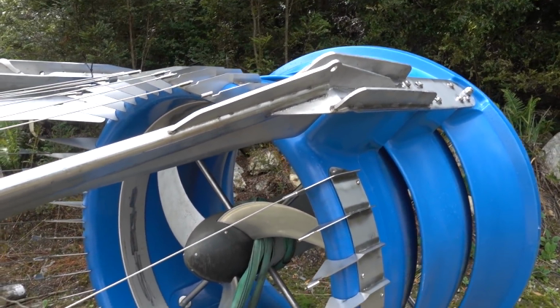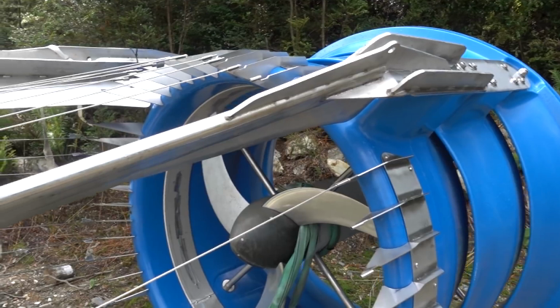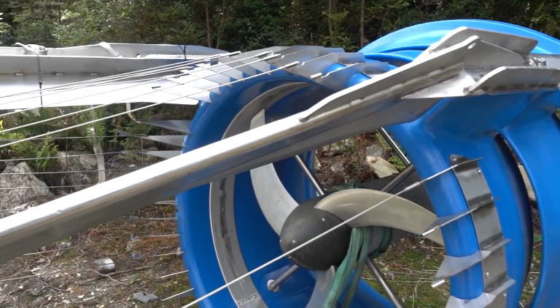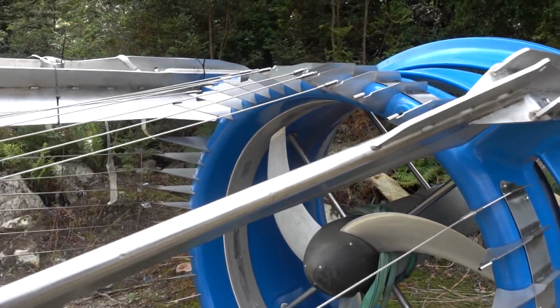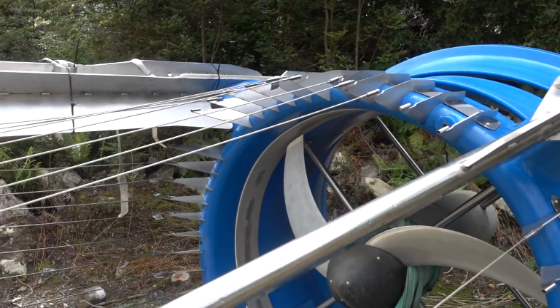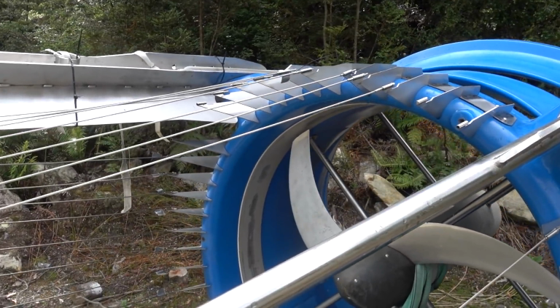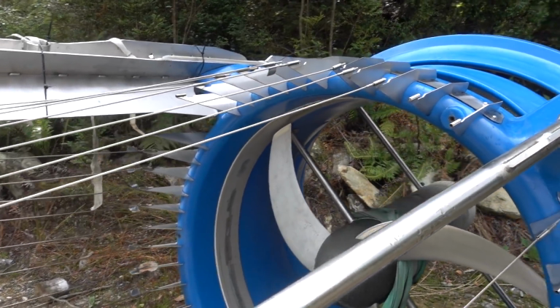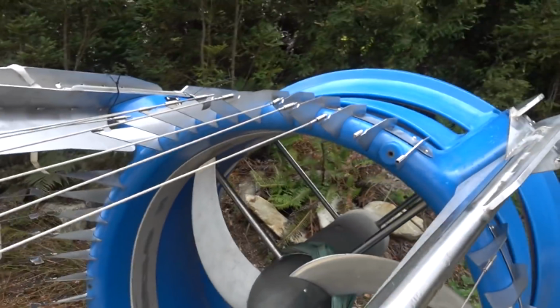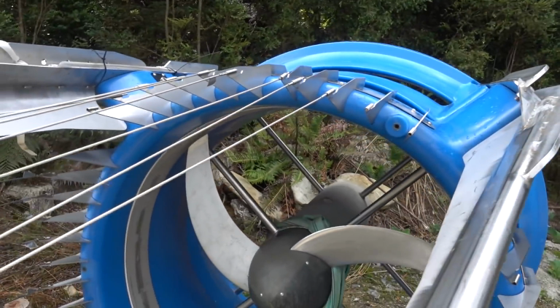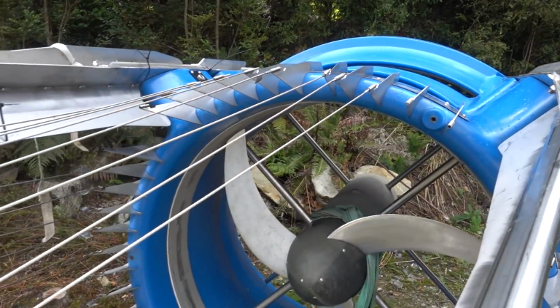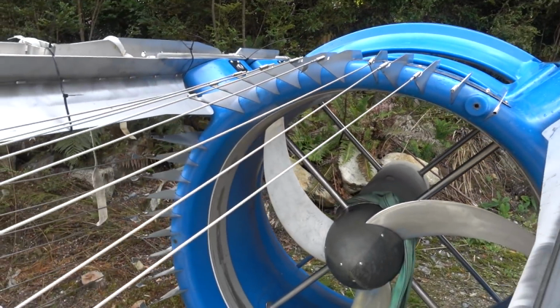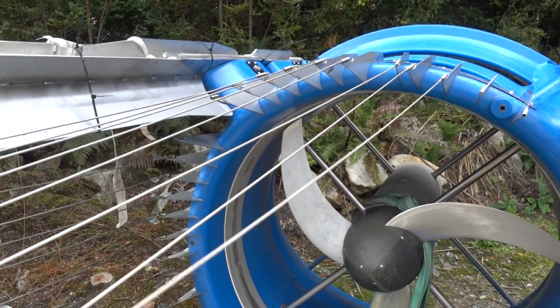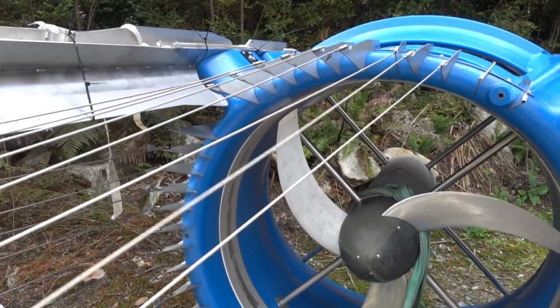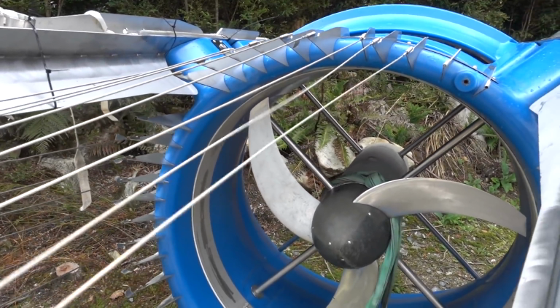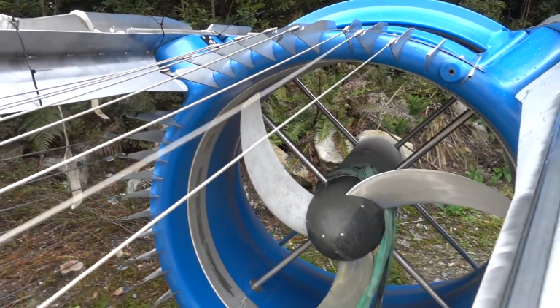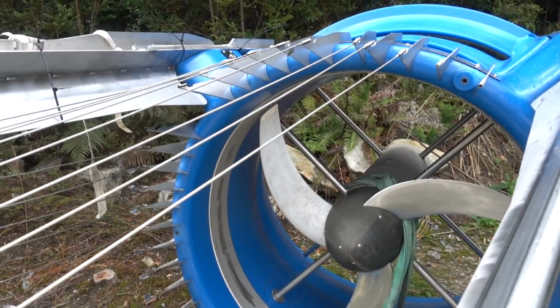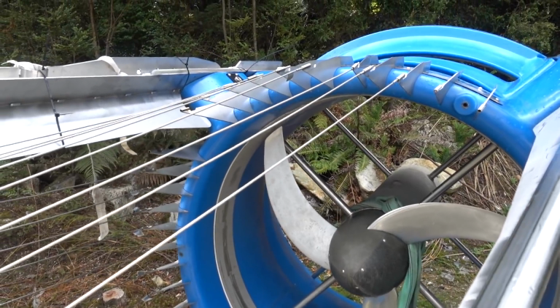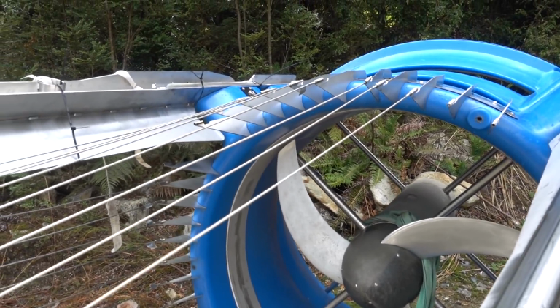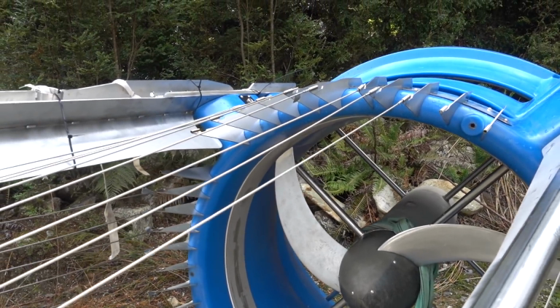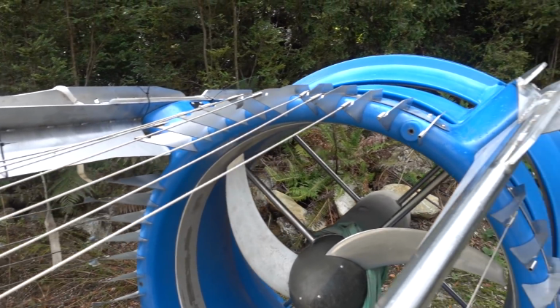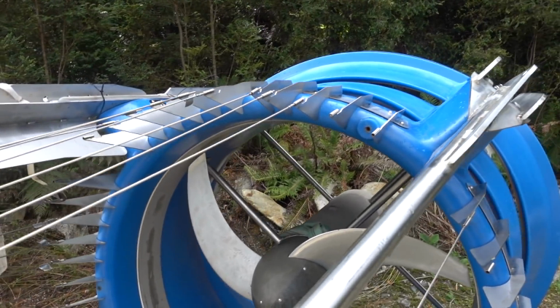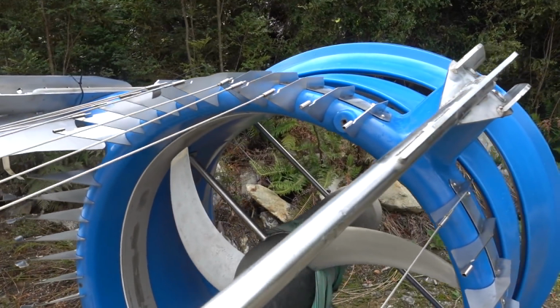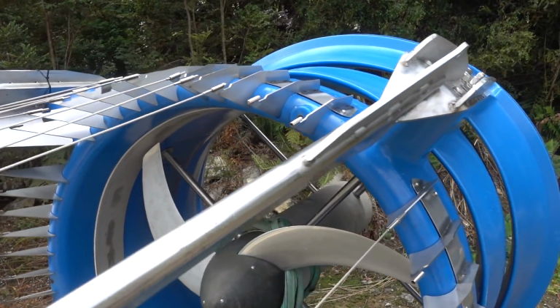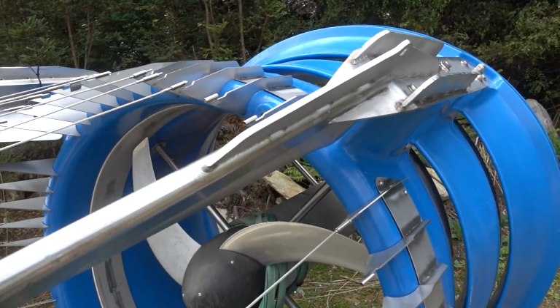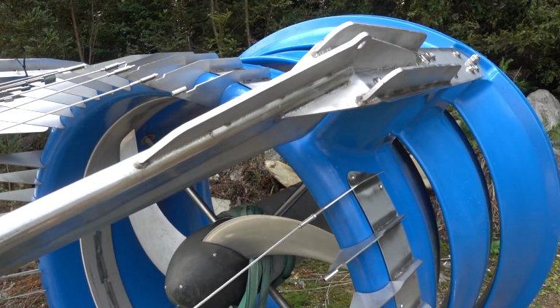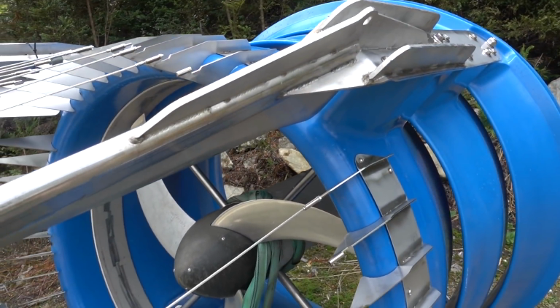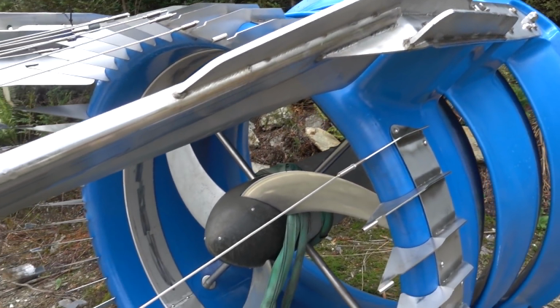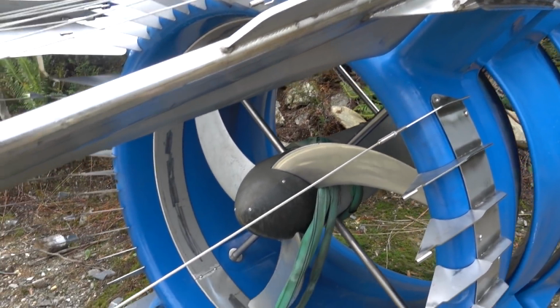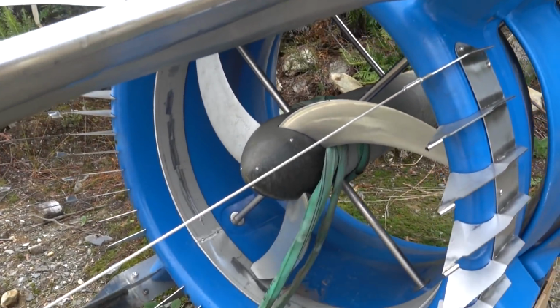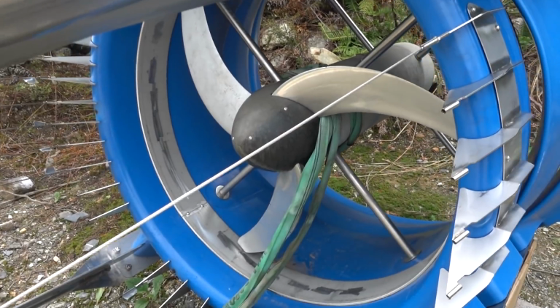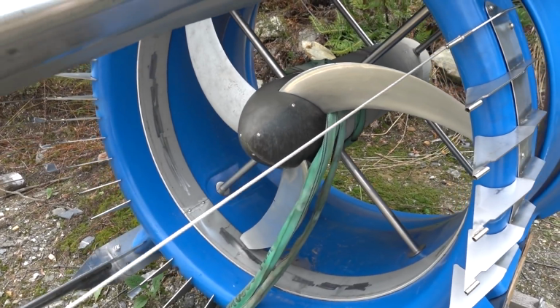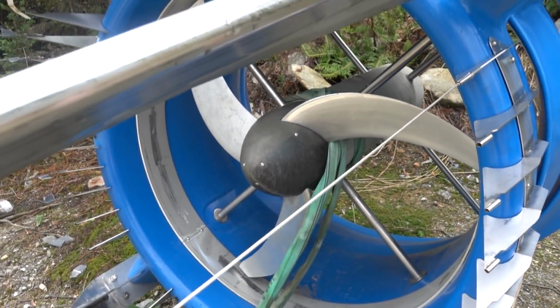I'm not sure what the deal with this one is, but it's just sitting in the middle of the Tasmanian rainforest. There you go.